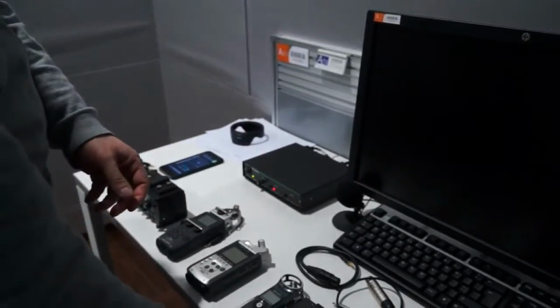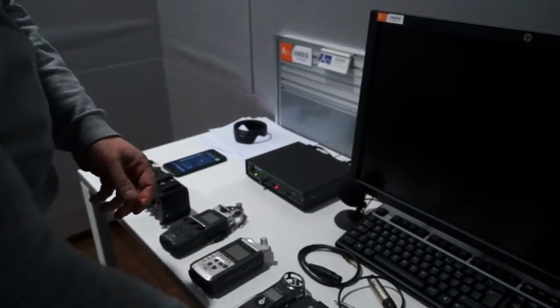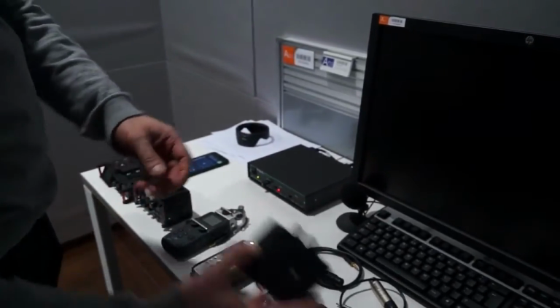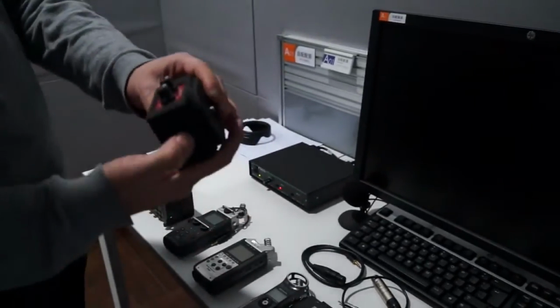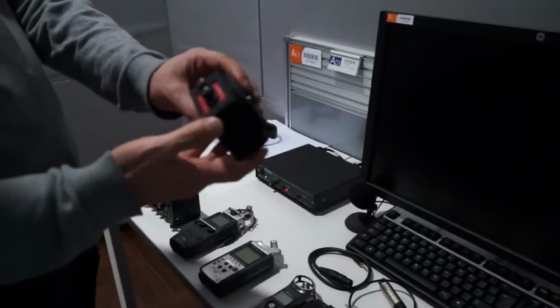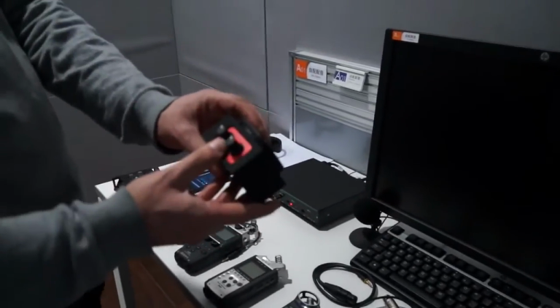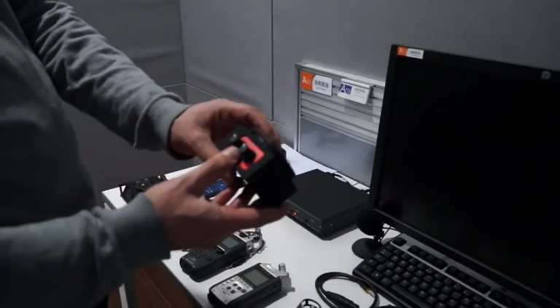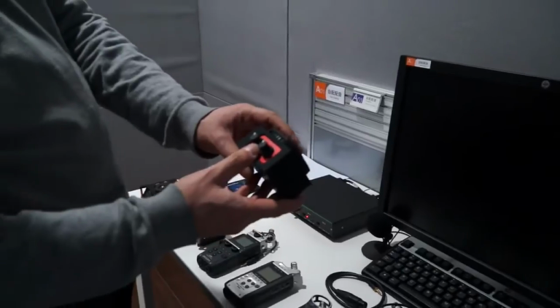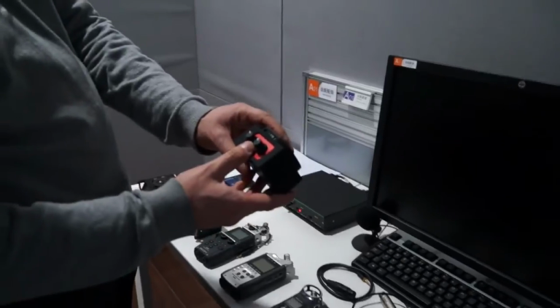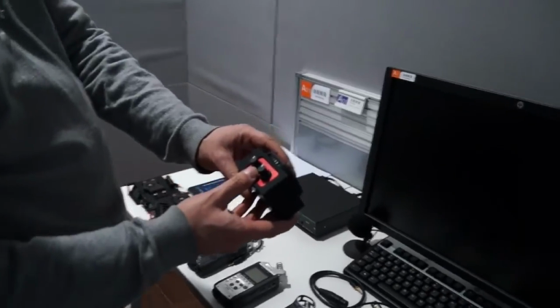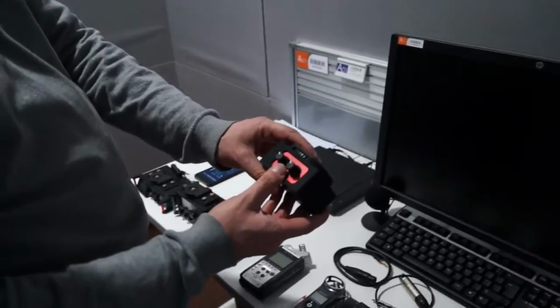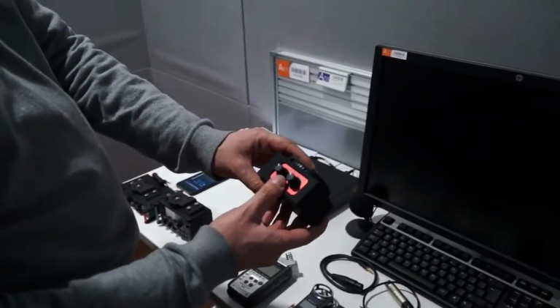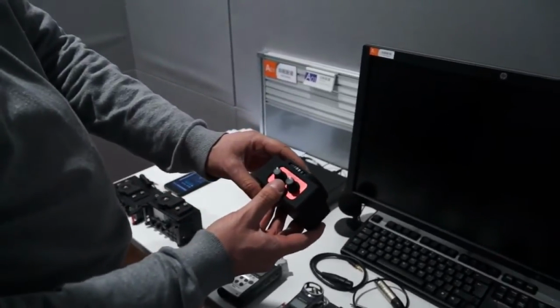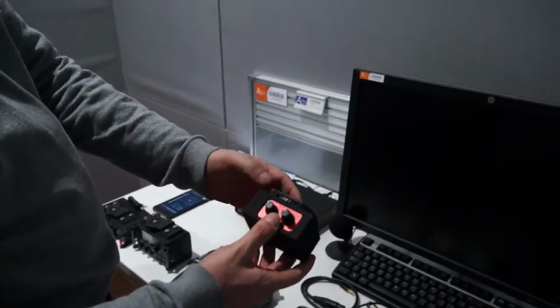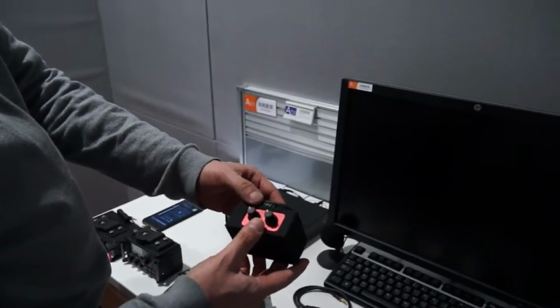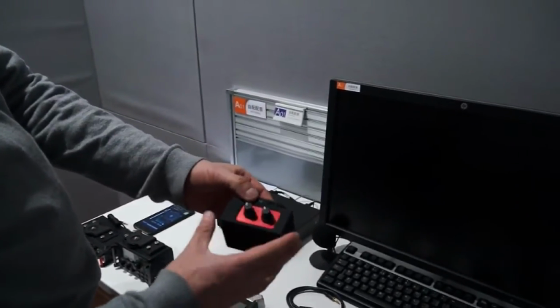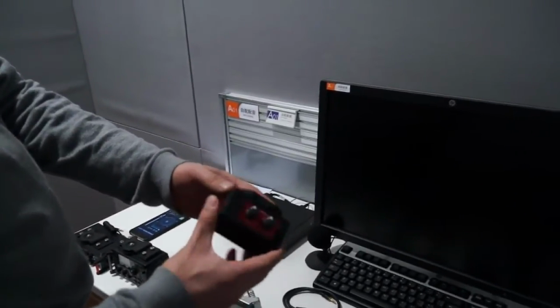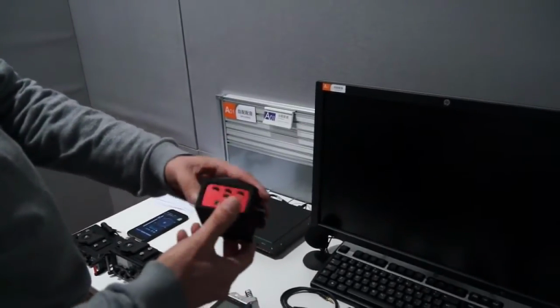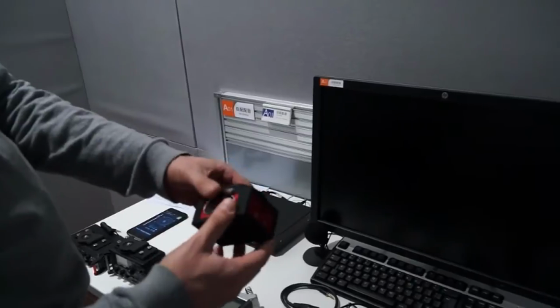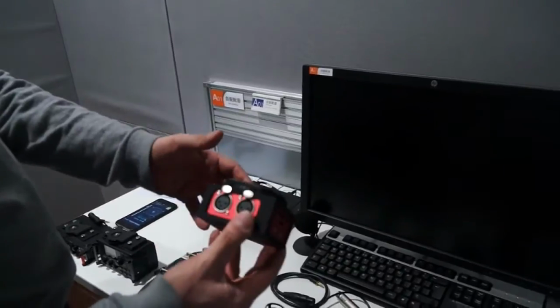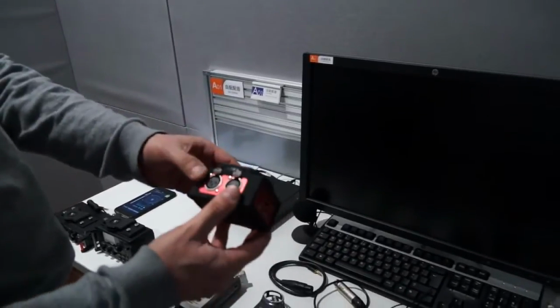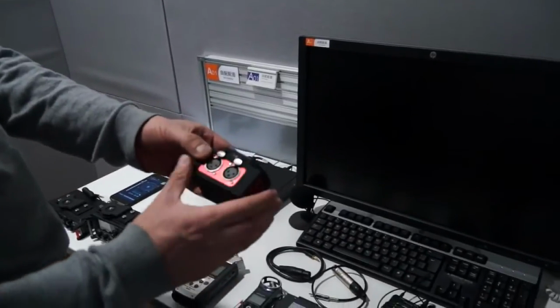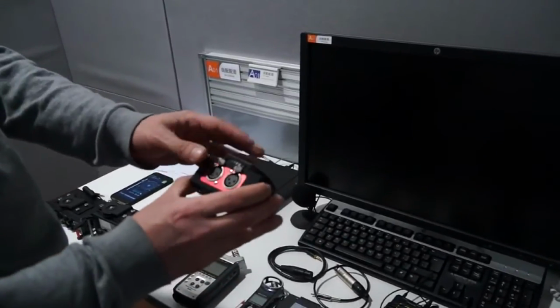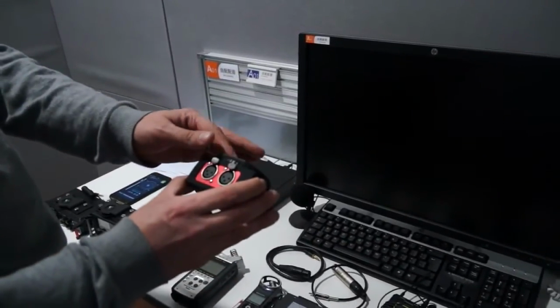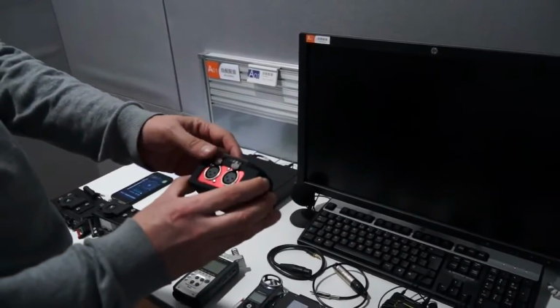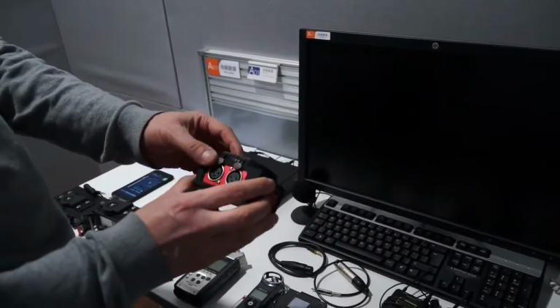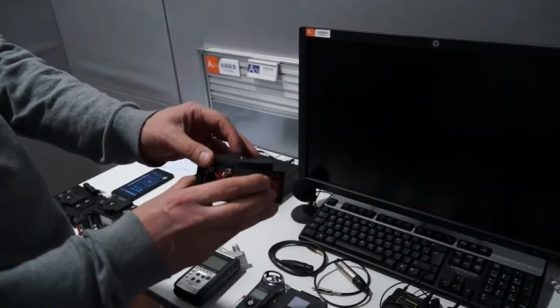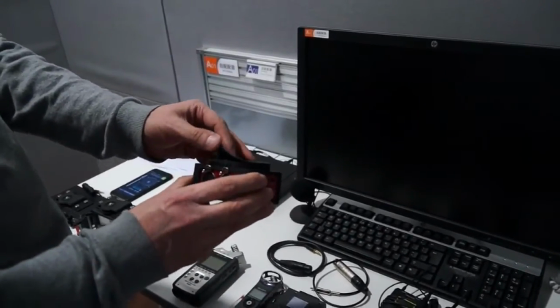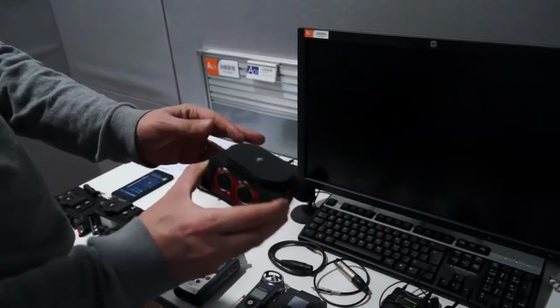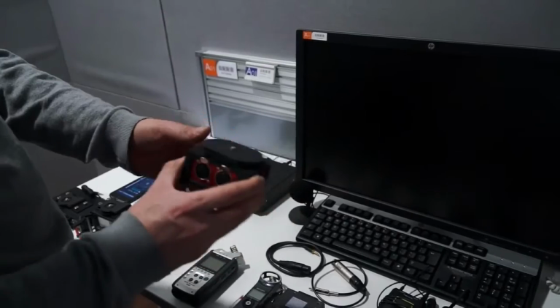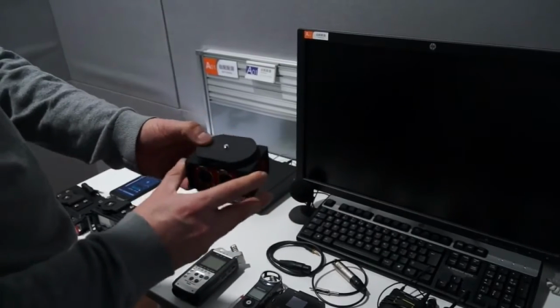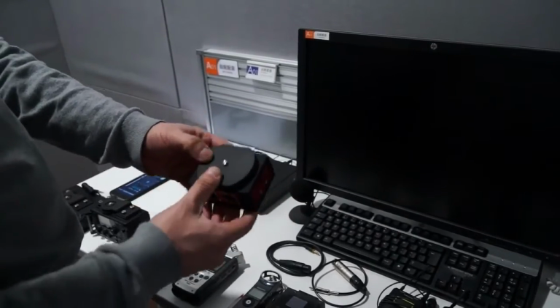And there's another one here. This one — they're both from a company called Saramonic, a Chinese company — but this is the only one that doesn't have any power in it. So this simply tries to take the hum out without introducing any power.